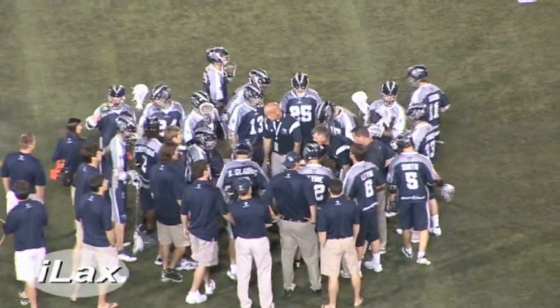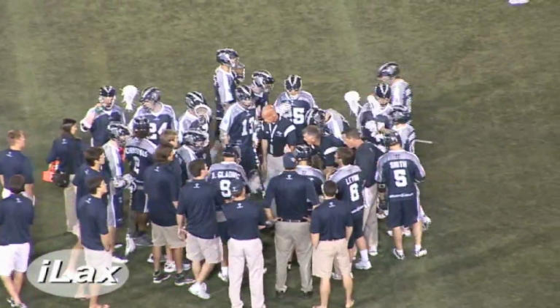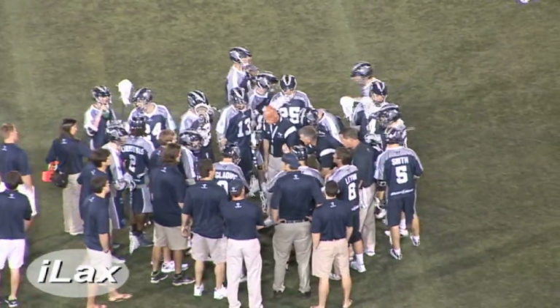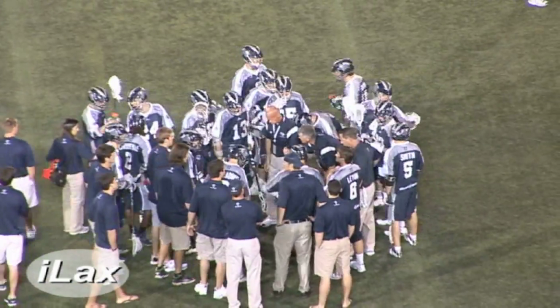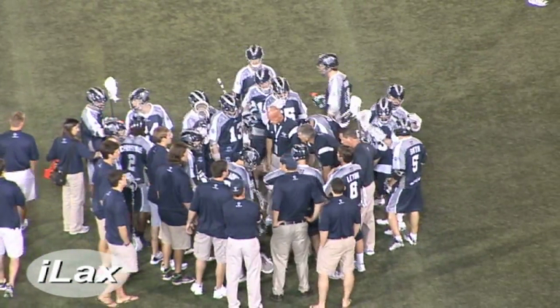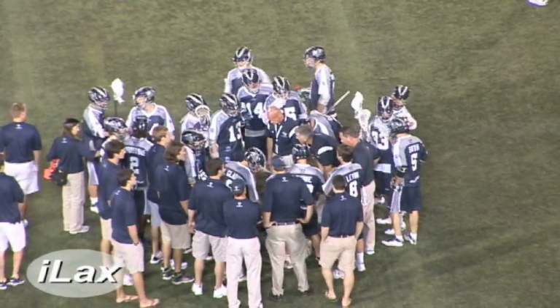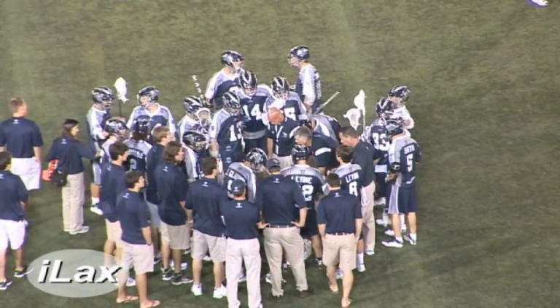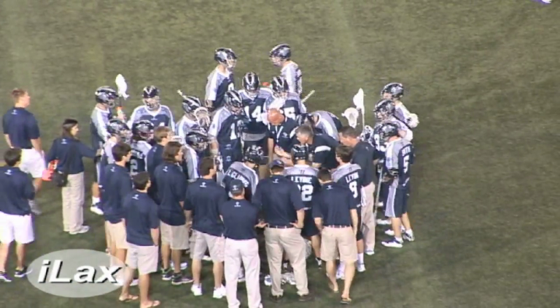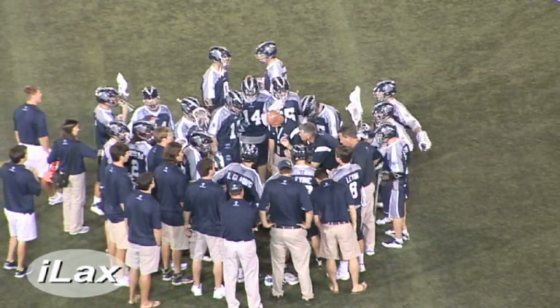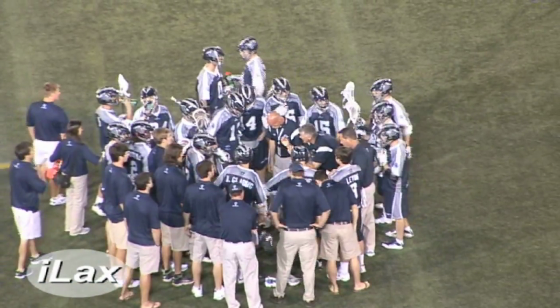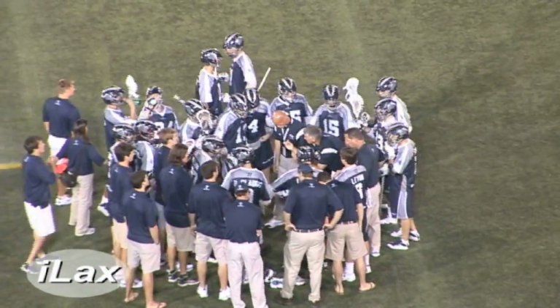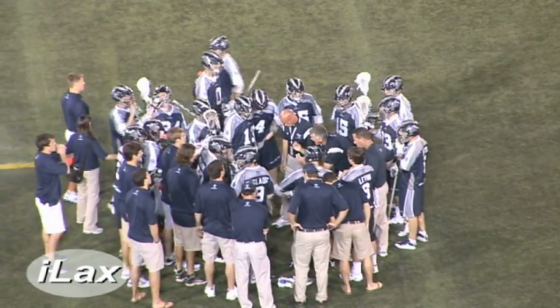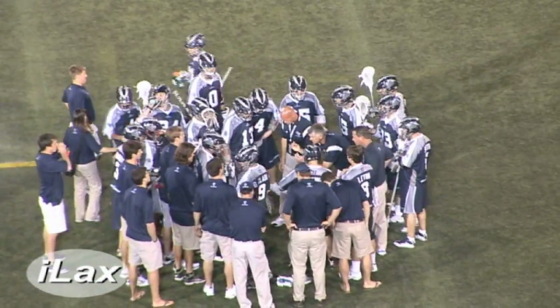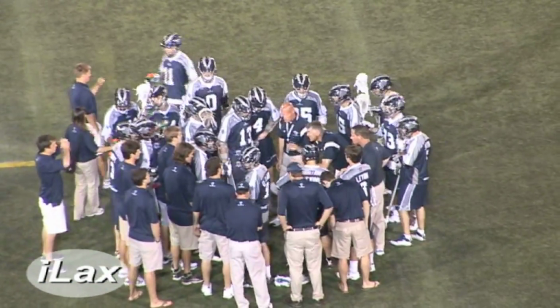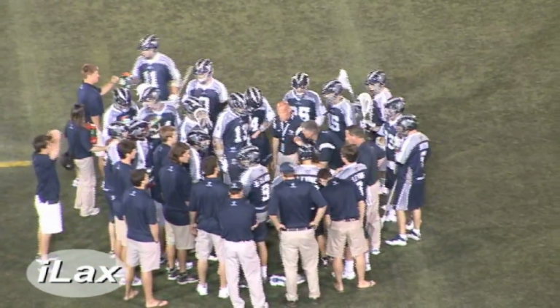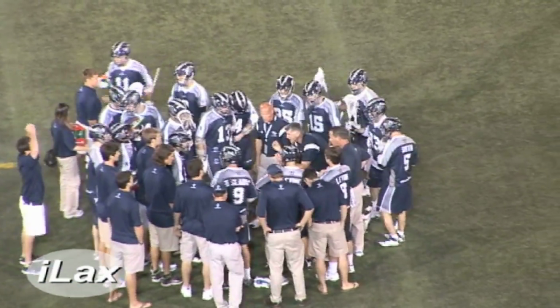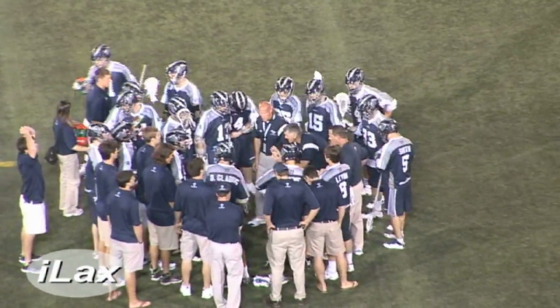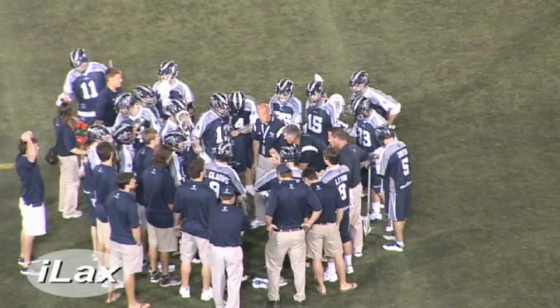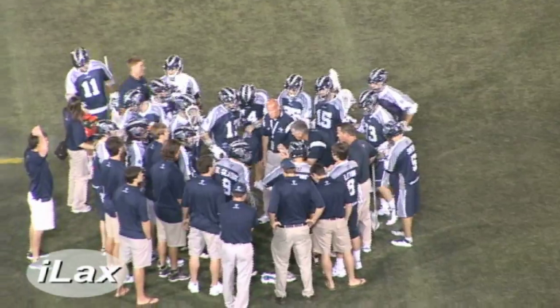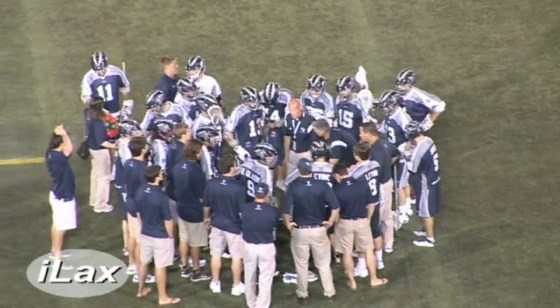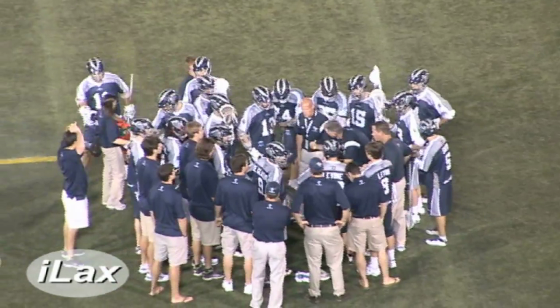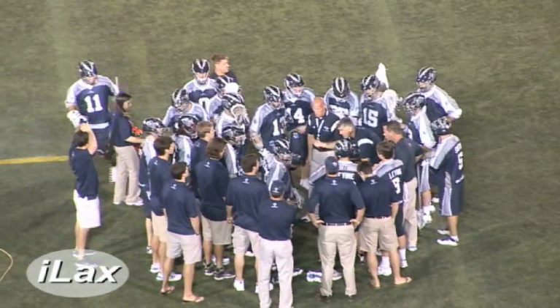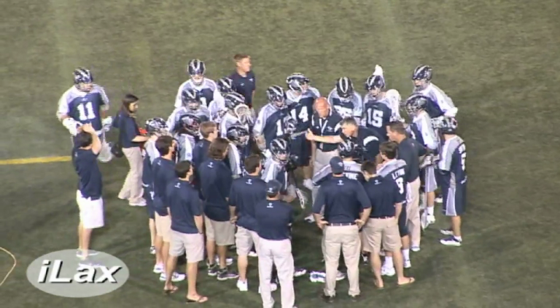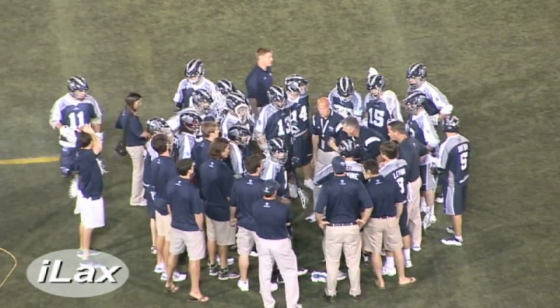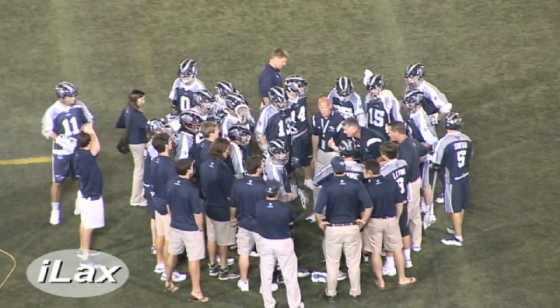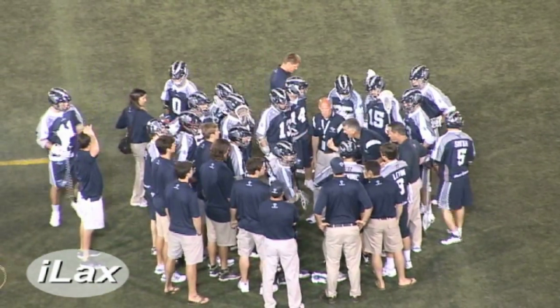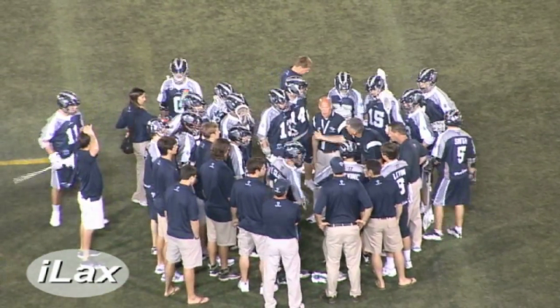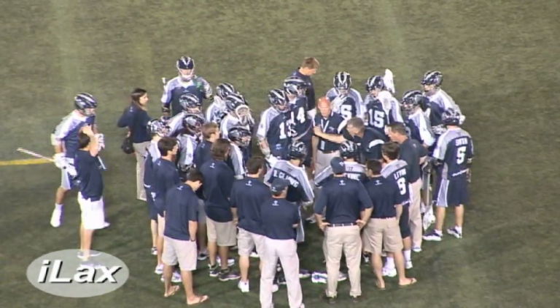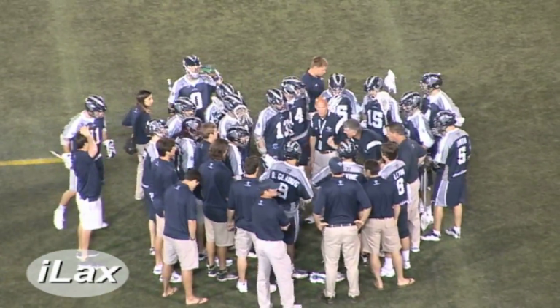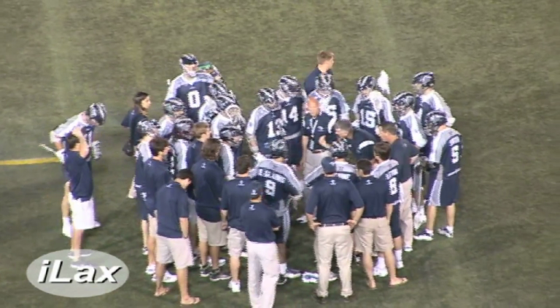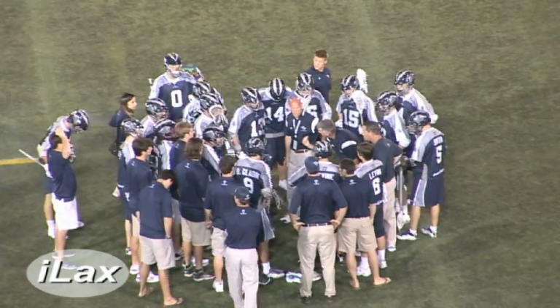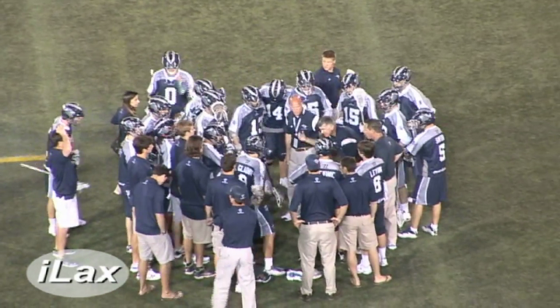We're going to take a break here. 14-6 is our score. You're listening to Chesapeake Bayhawks lacrosse, brought to you by the Maryland Sports Insider on HerbFM.com.